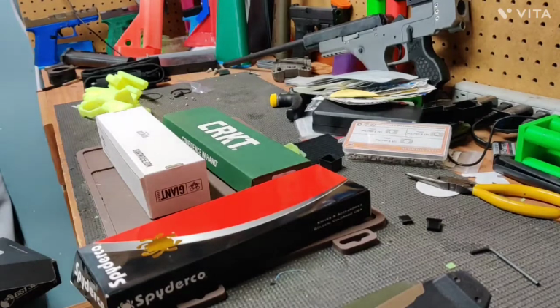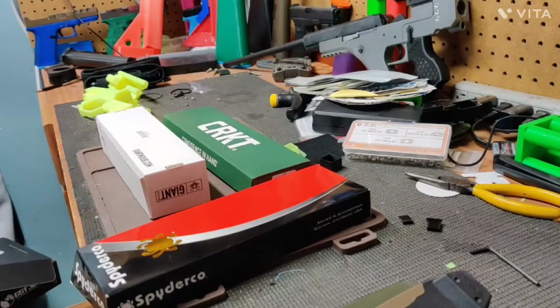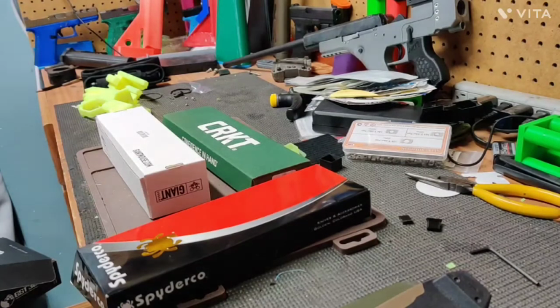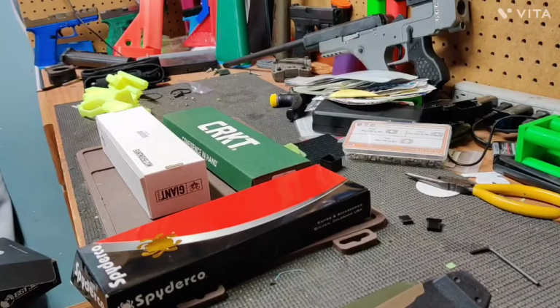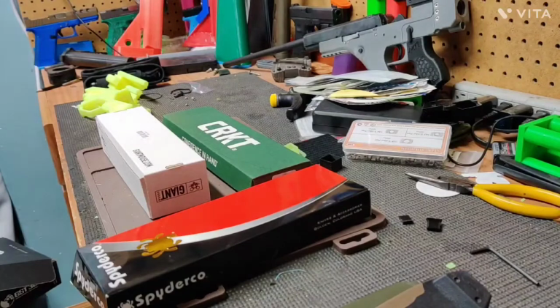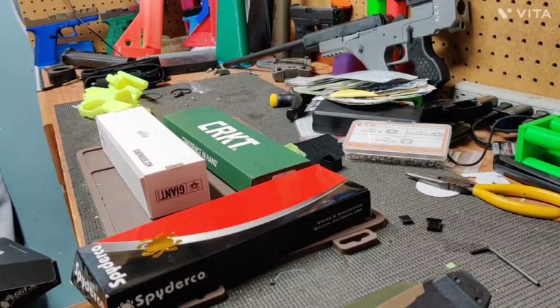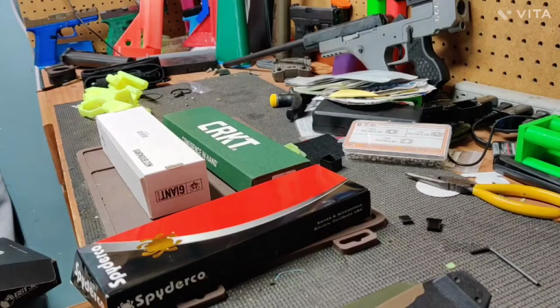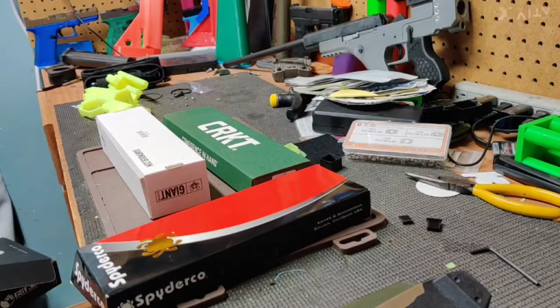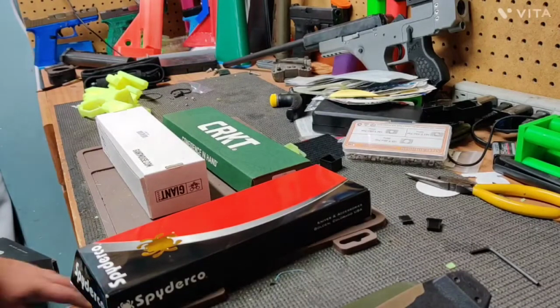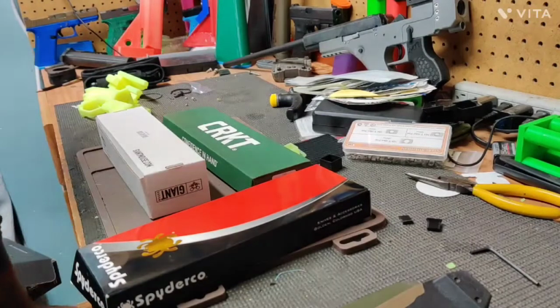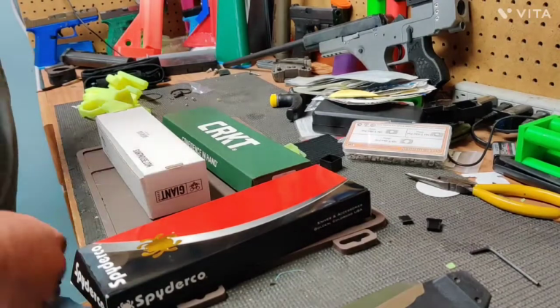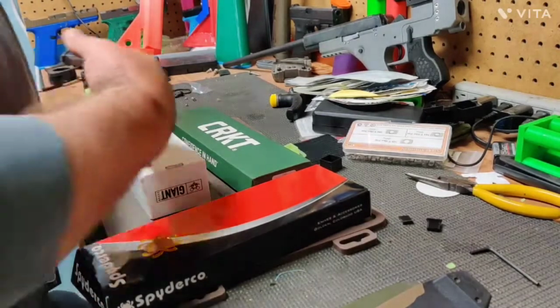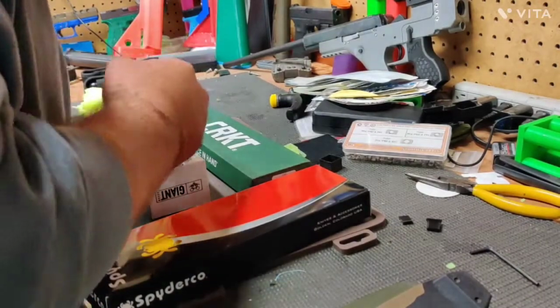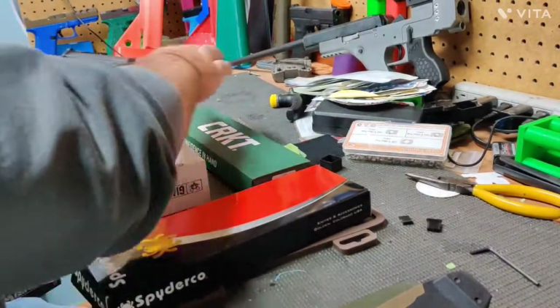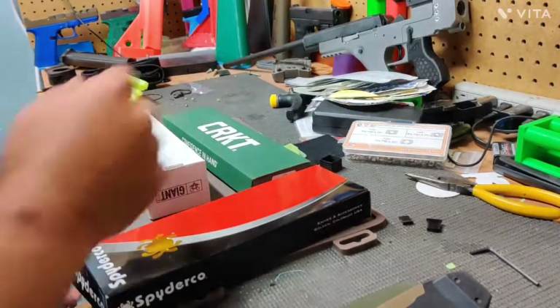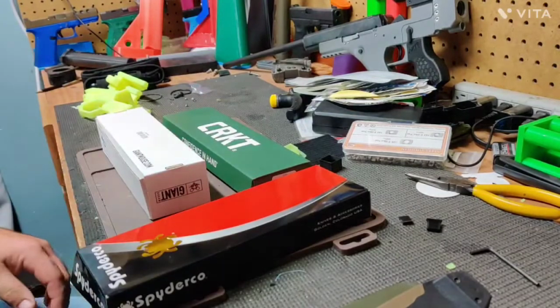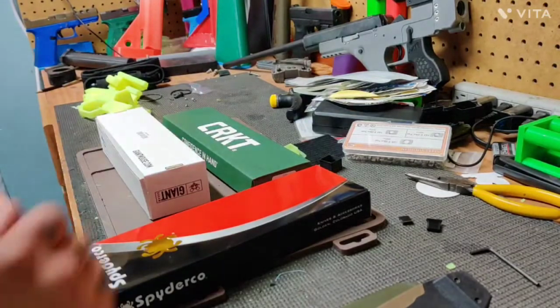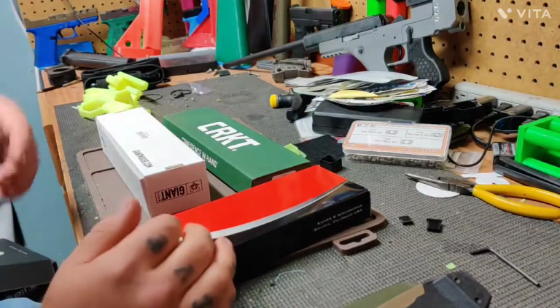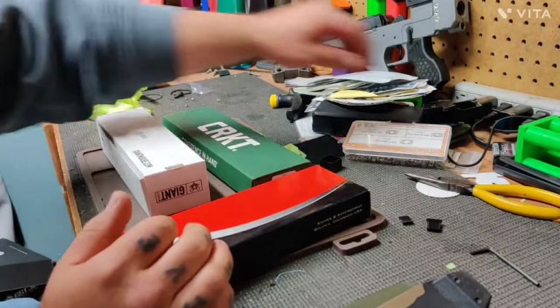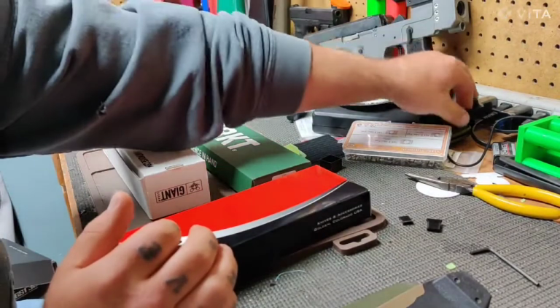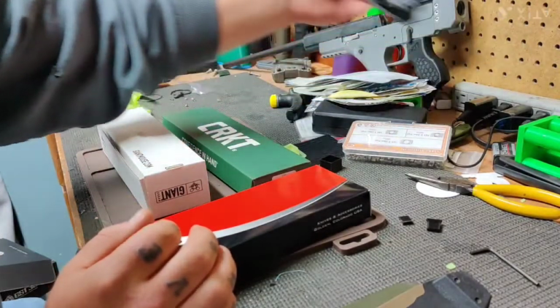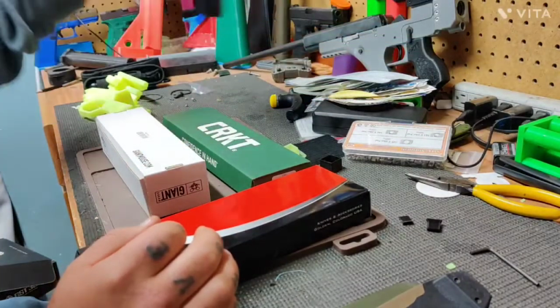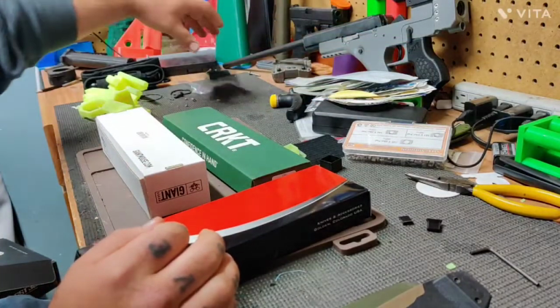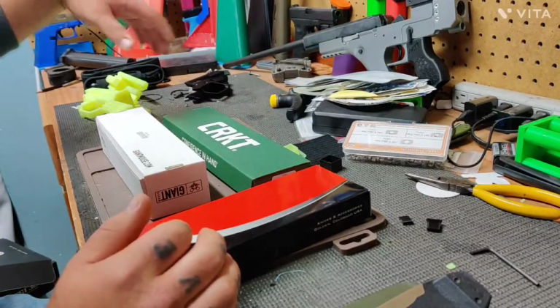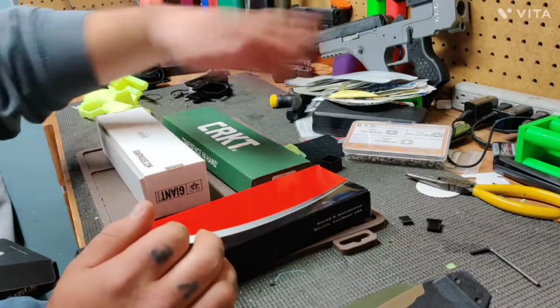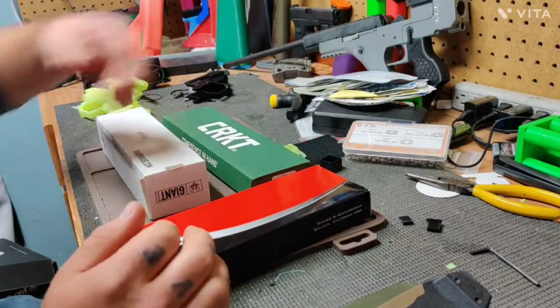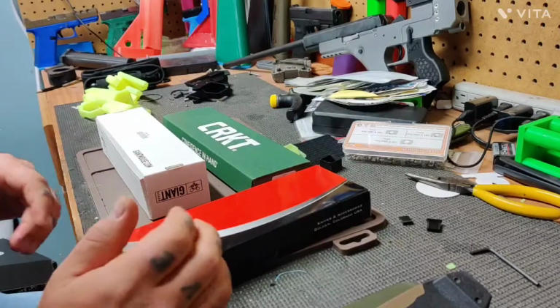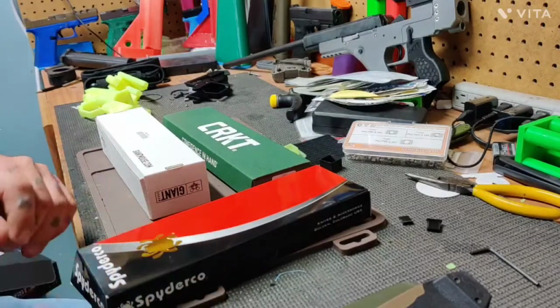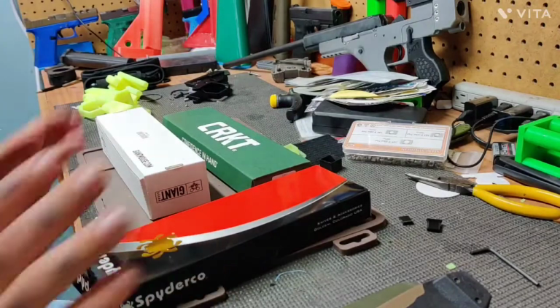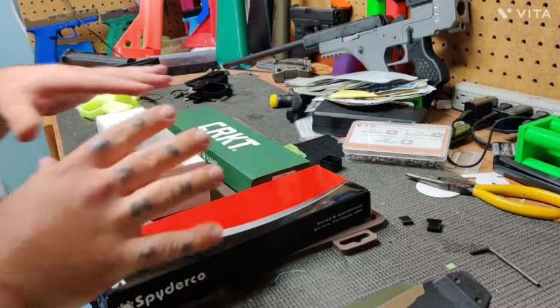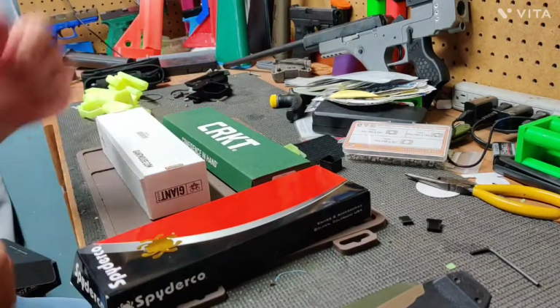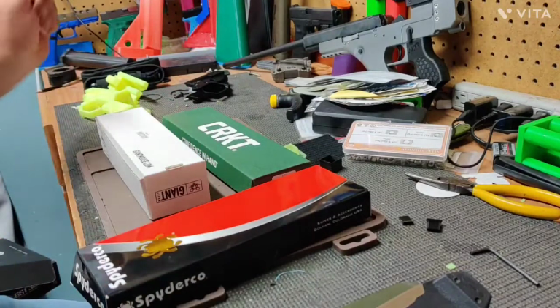Alright guys, hunting season is here and I have bought myself a couple new knives. Don't mind the mess out here, I've been cleaning out my drawer and working on some new prints. Had some fails and stuff but ignore the mess for now — we got new knives, that's the important thing.